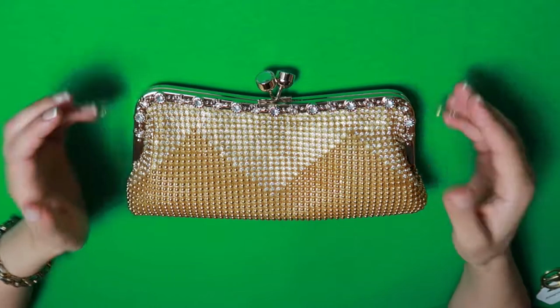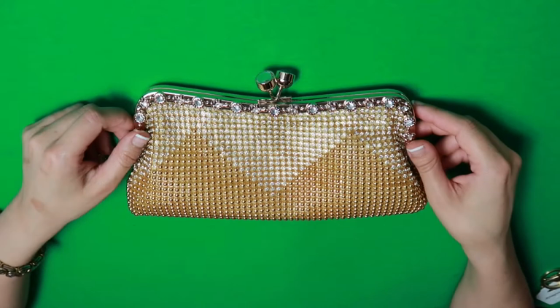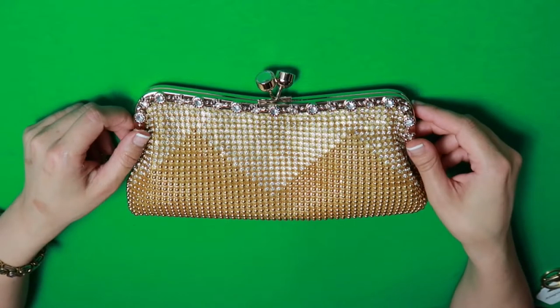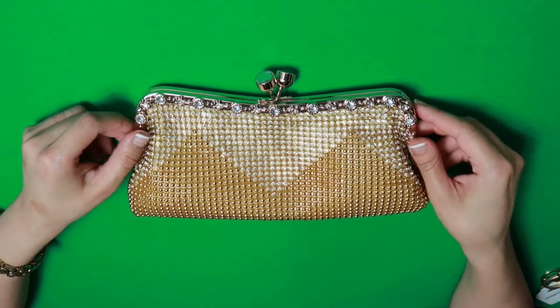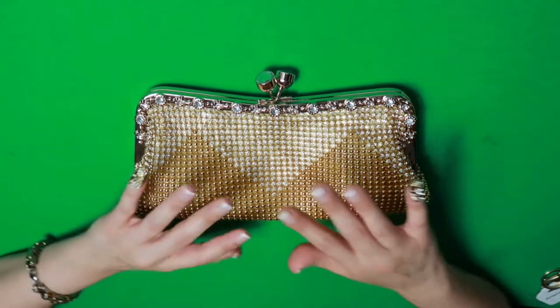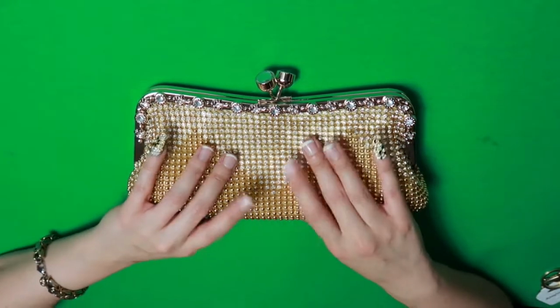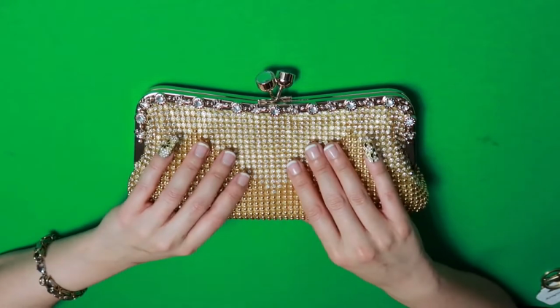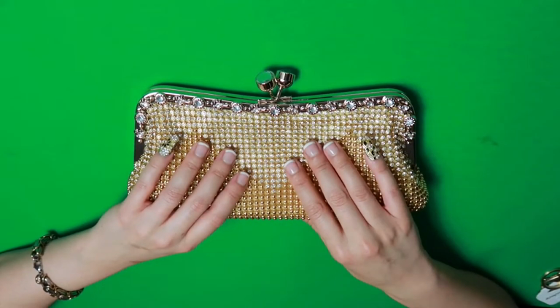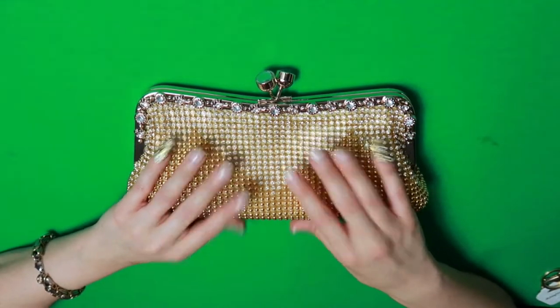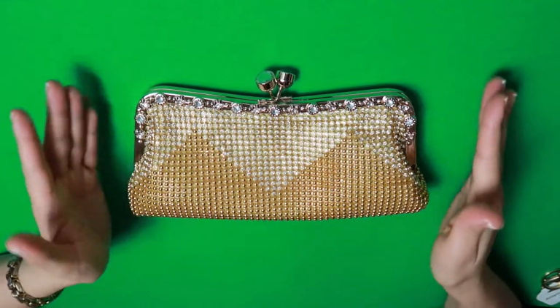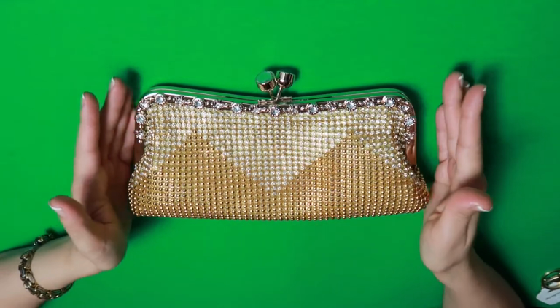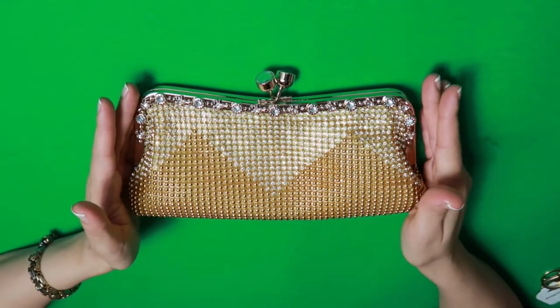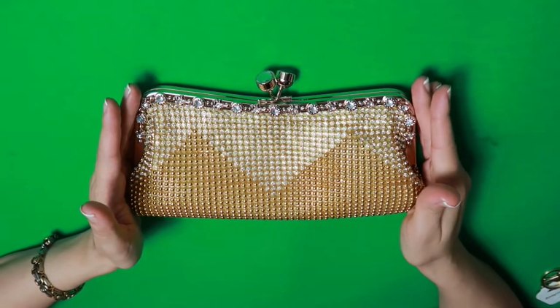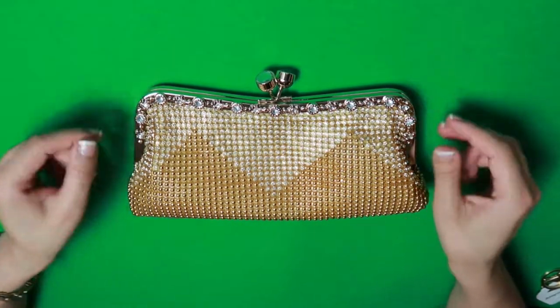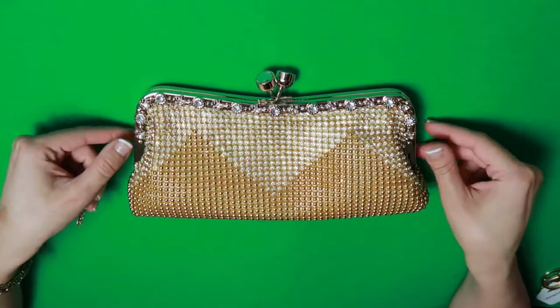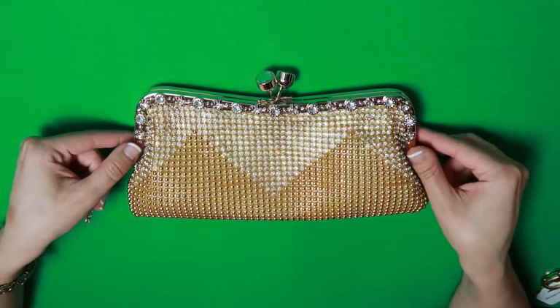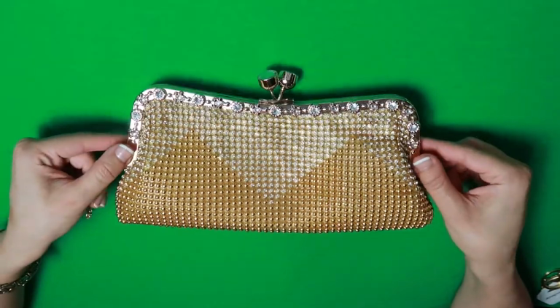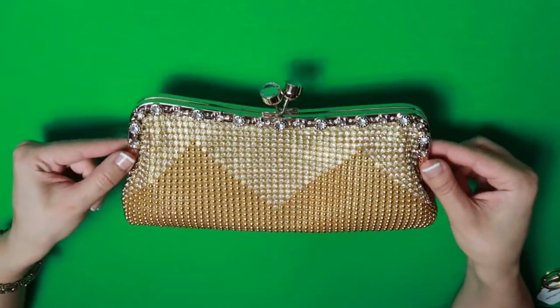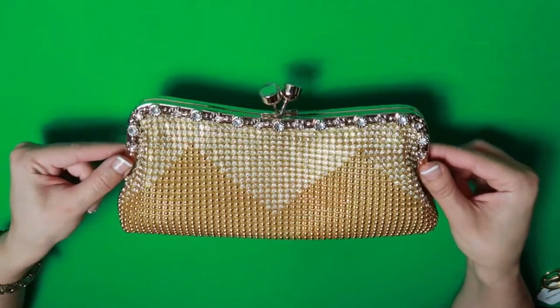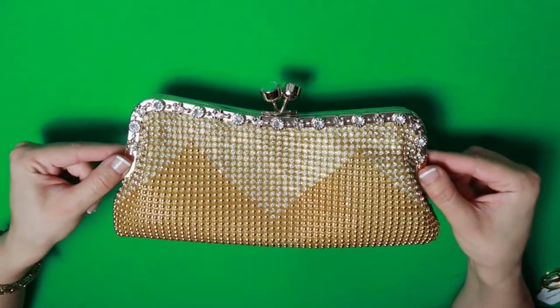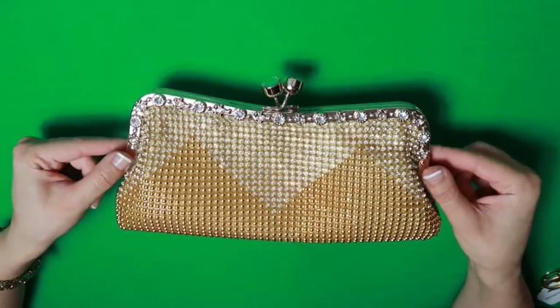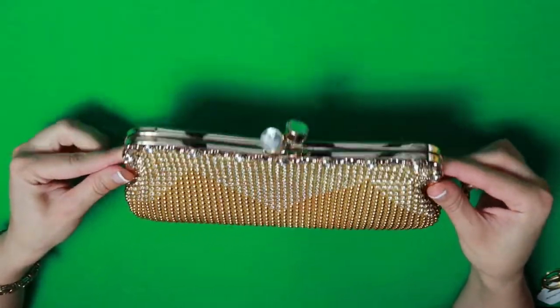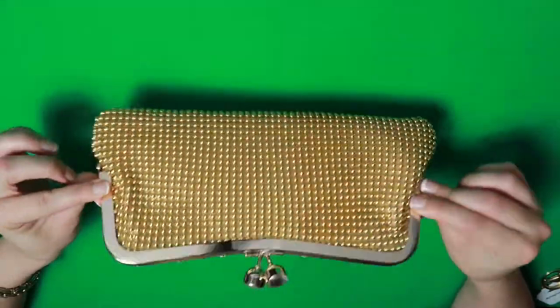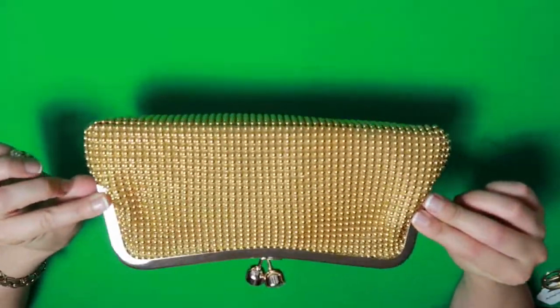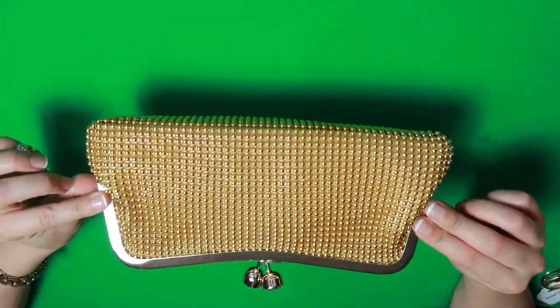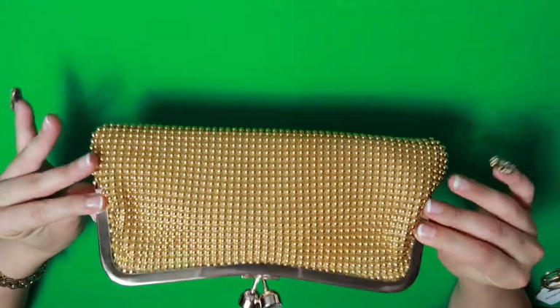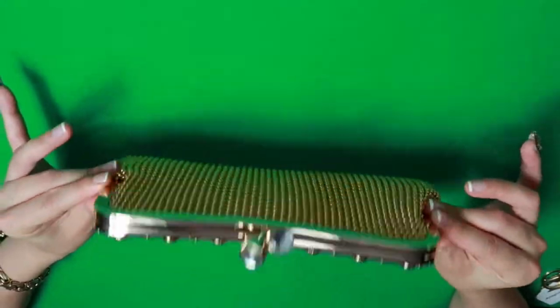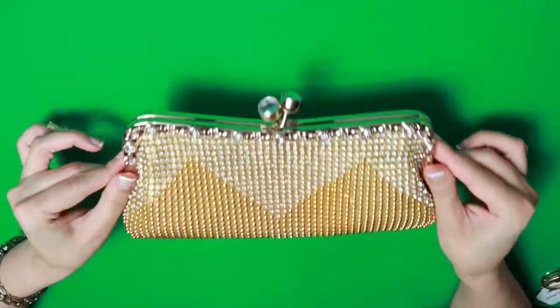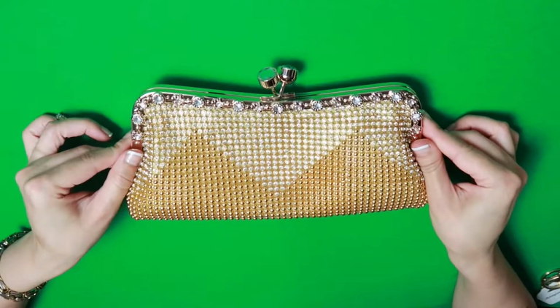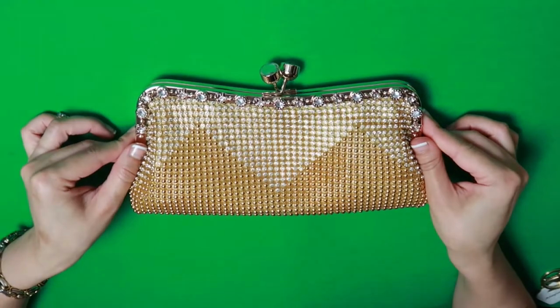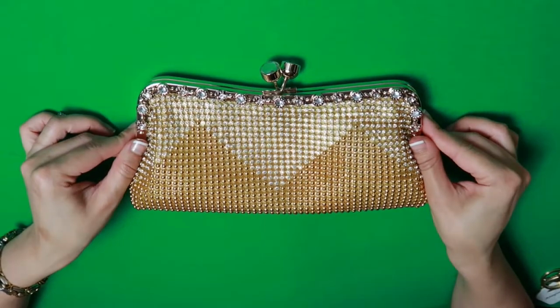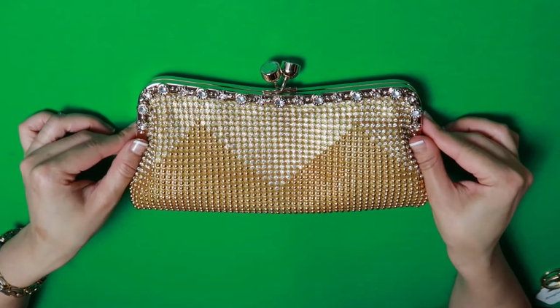Hi everyone, this is Bella Gemma Nails and today we're going to be taking this adorable gold clutch and converting it into a Lucky Vegas bag.